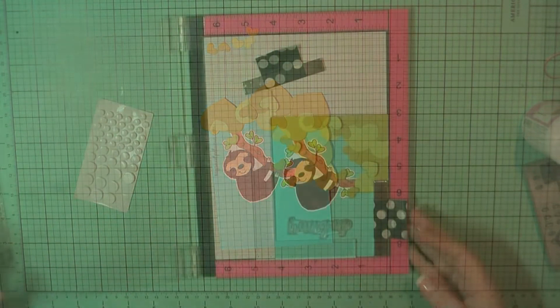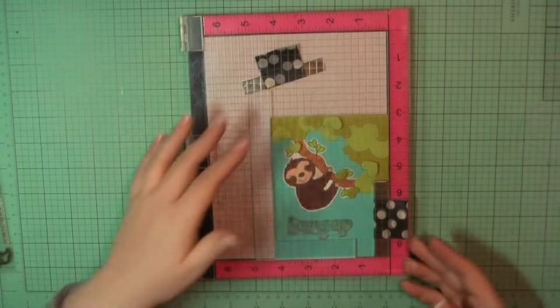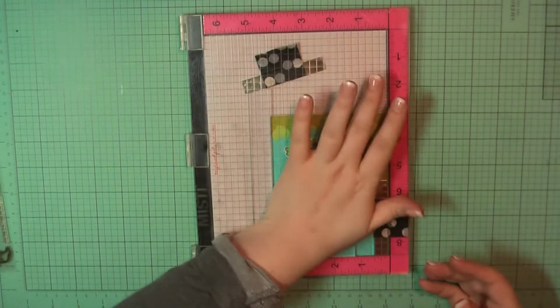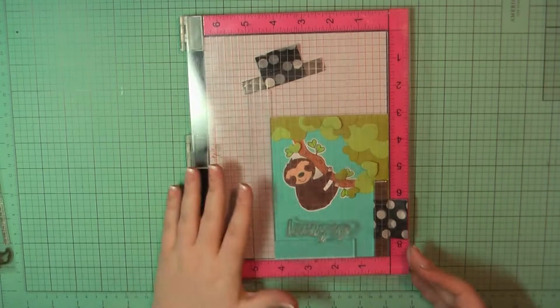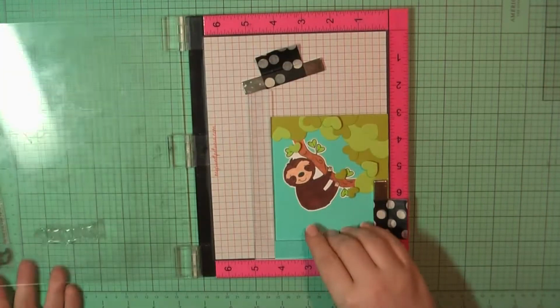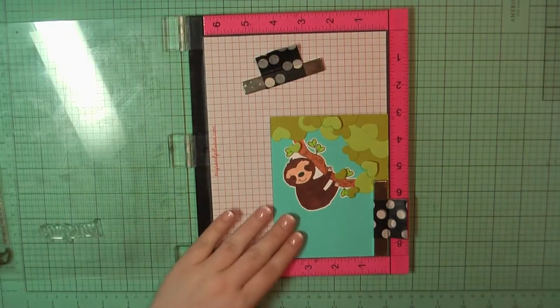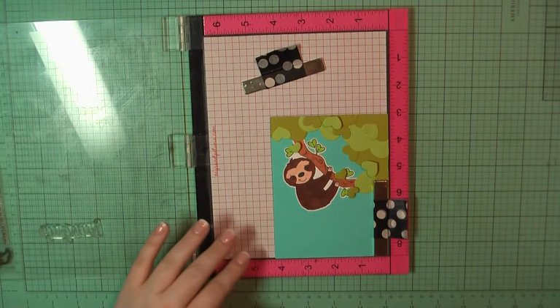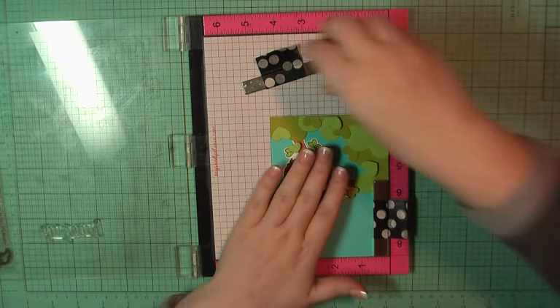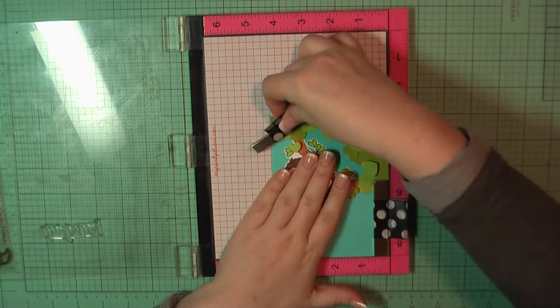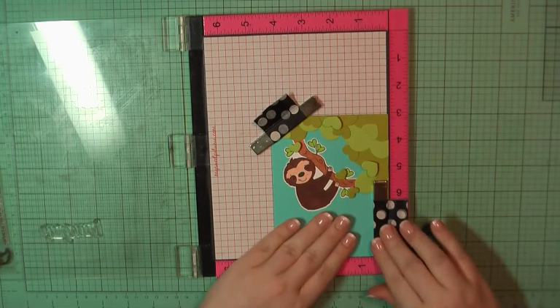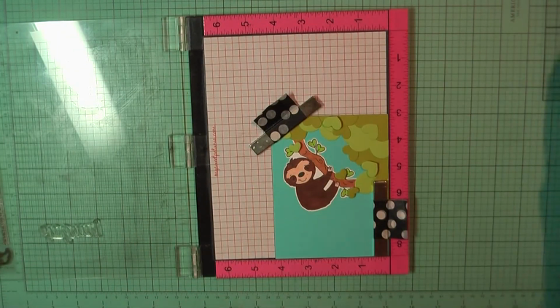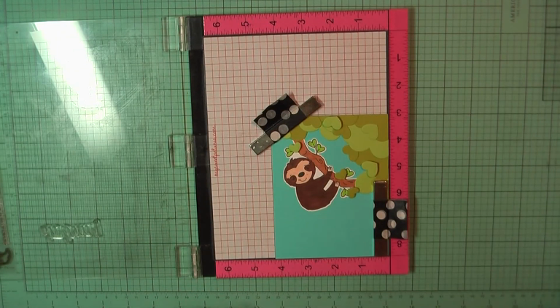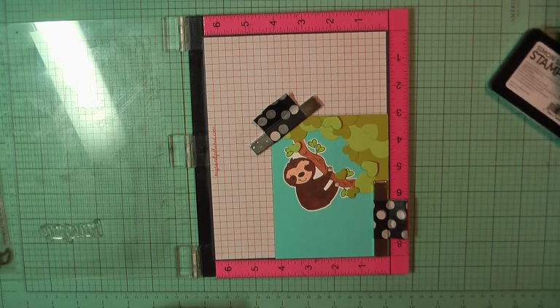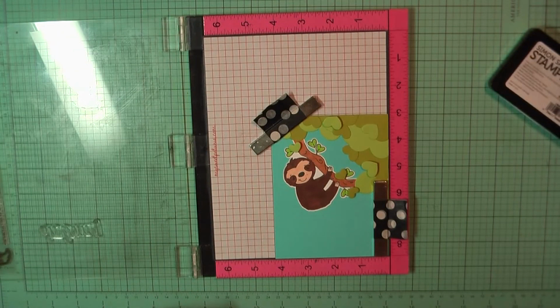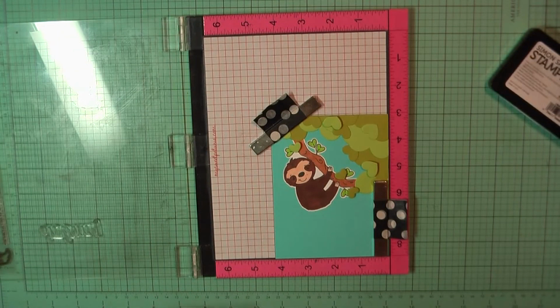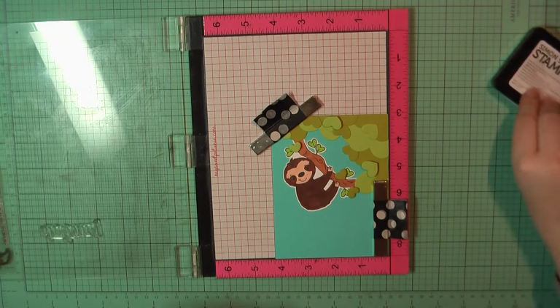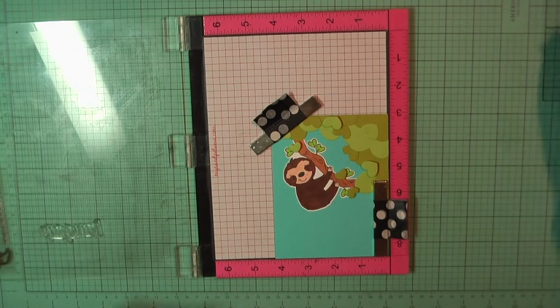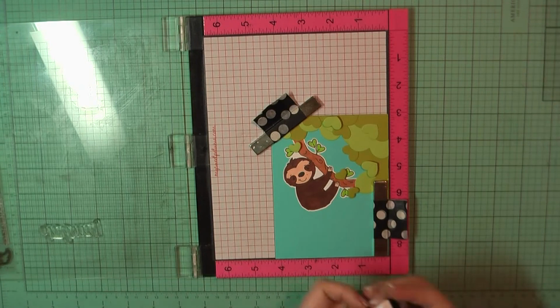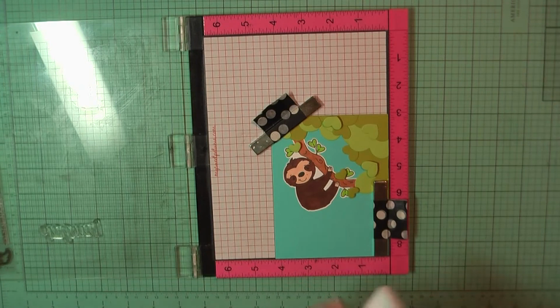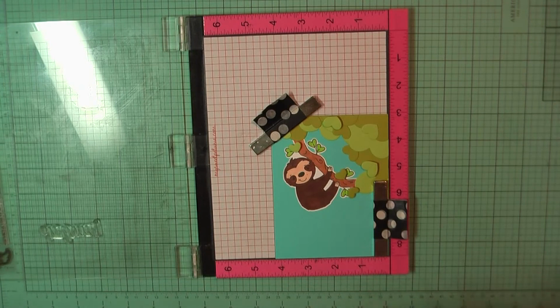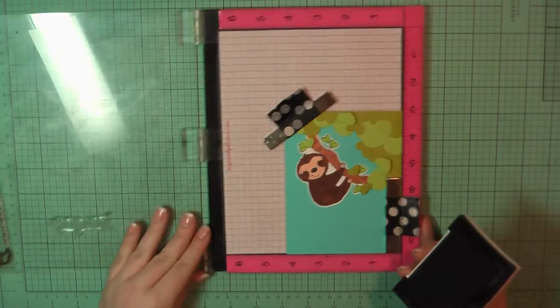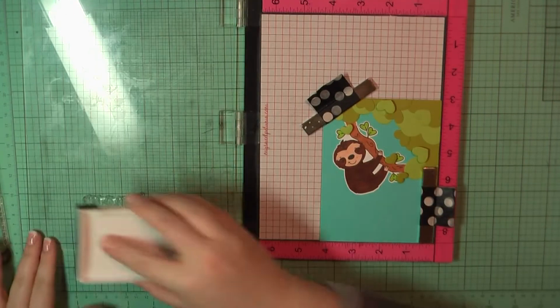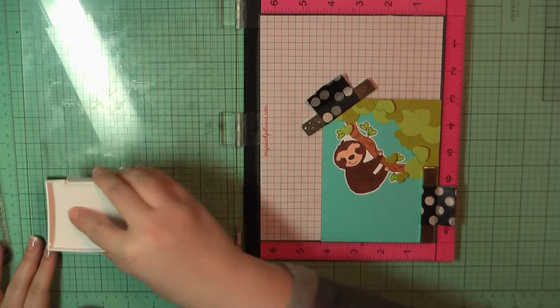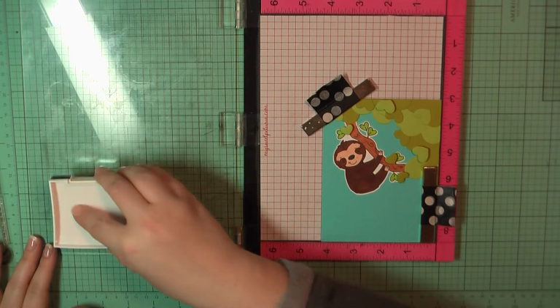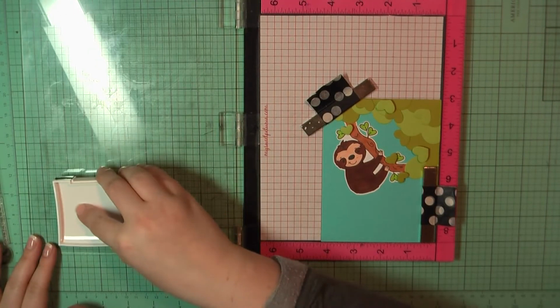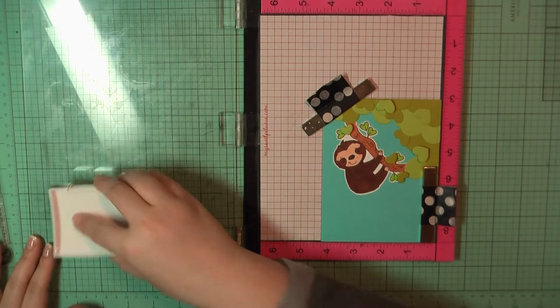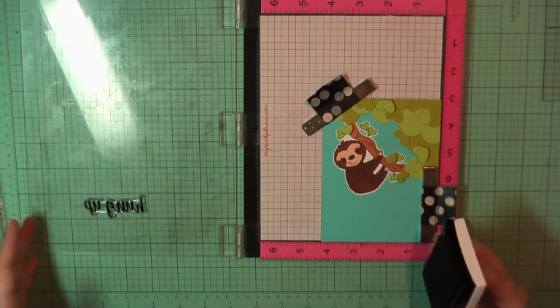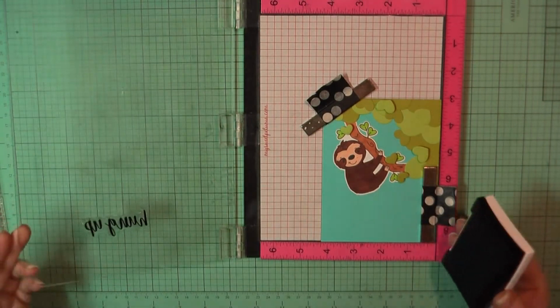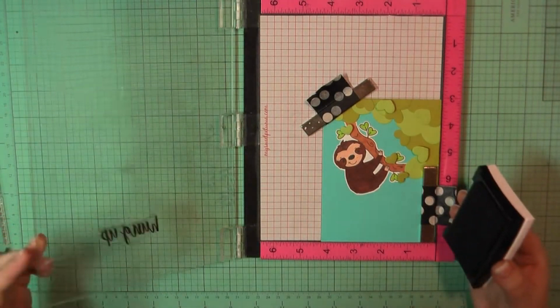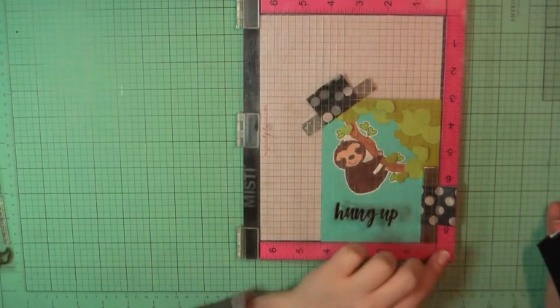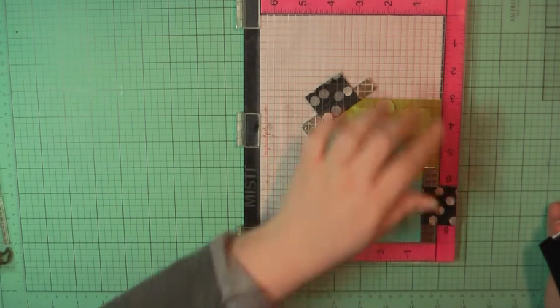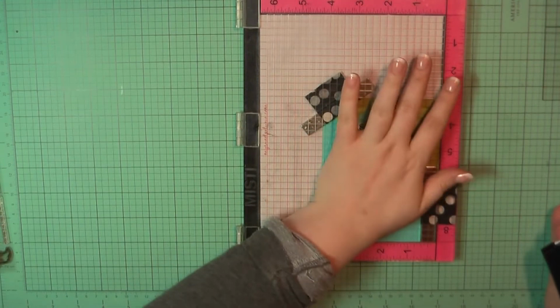Once I had all those down, I did go ahead and trim around just to get the excess off of the card base. I'm going to stamp my sentiment for the front, and I went with 'Hung Up.' I'm using my VersaFine Onyx Black ink.